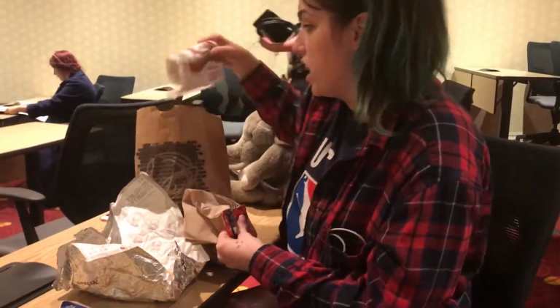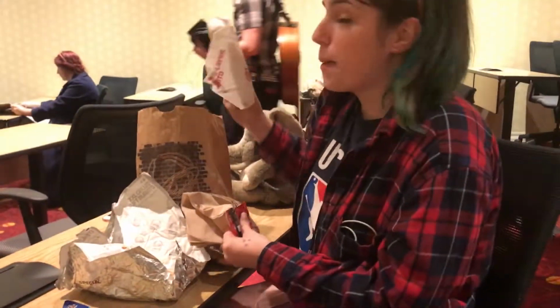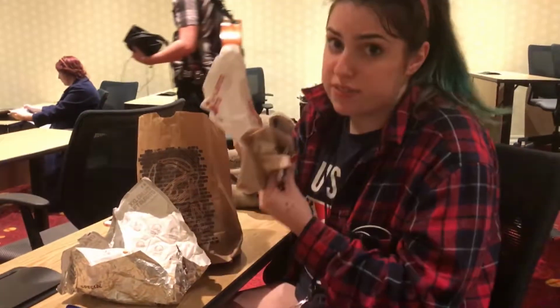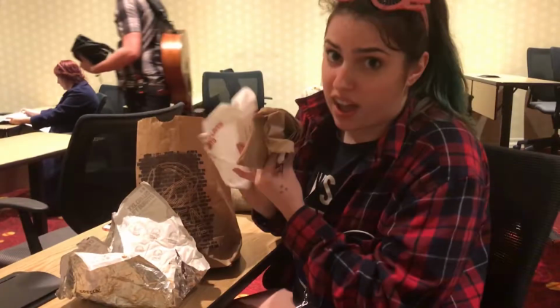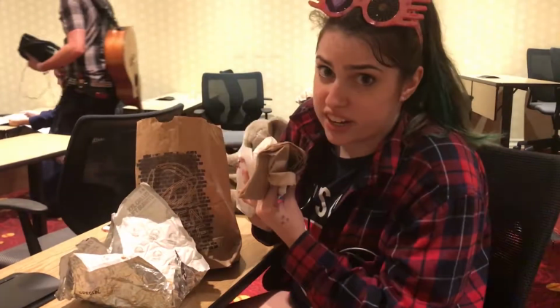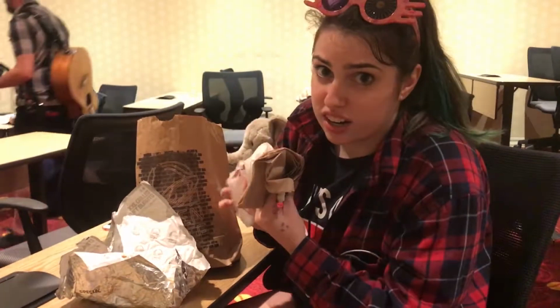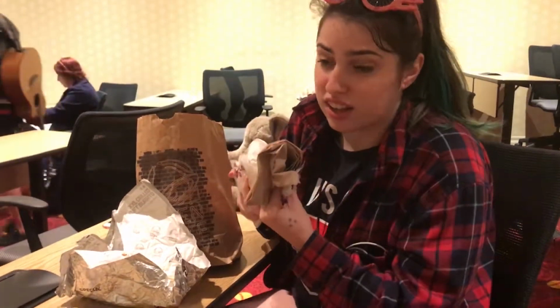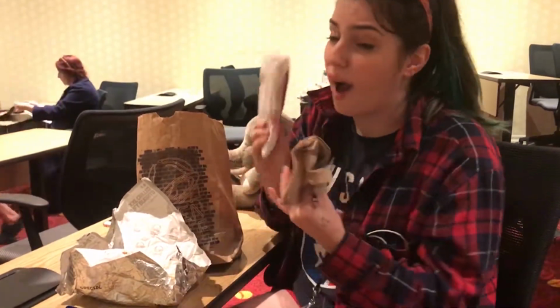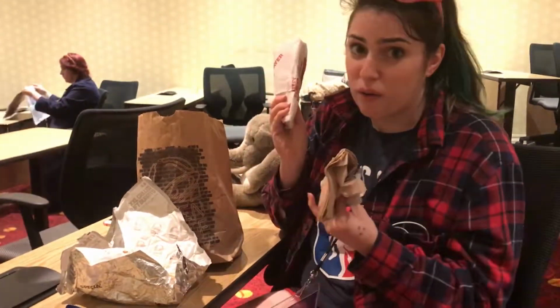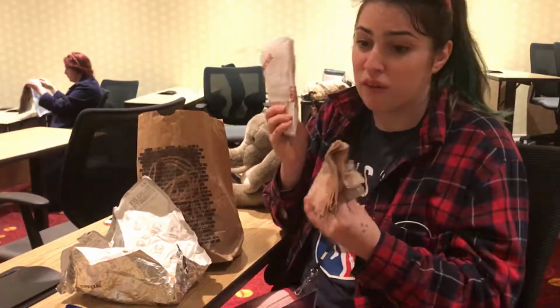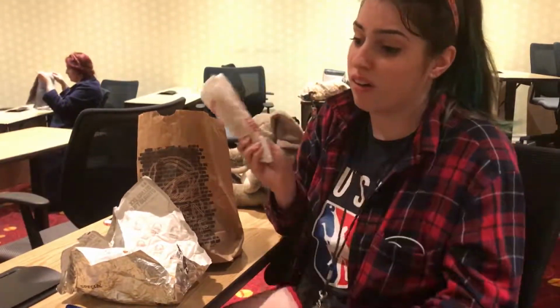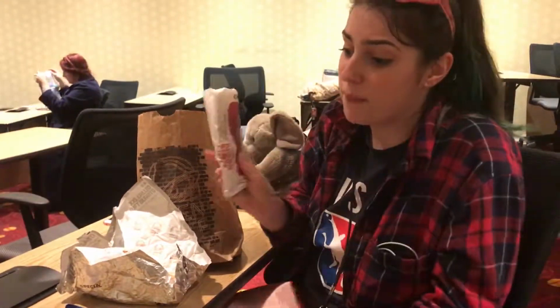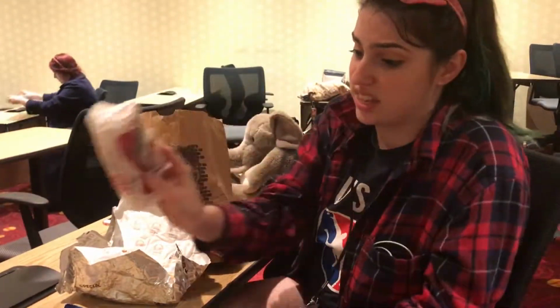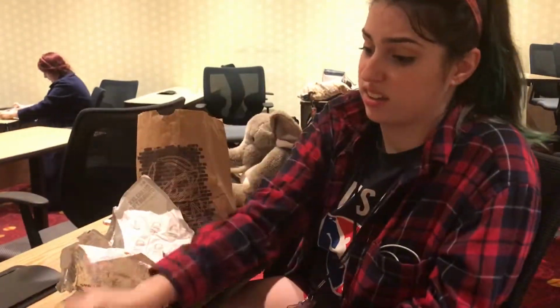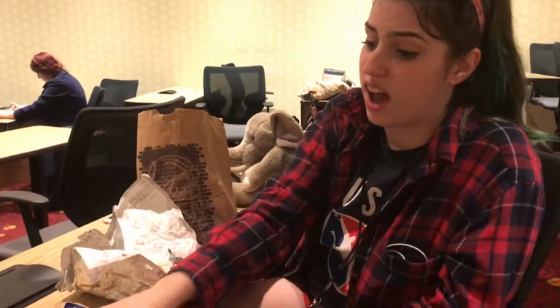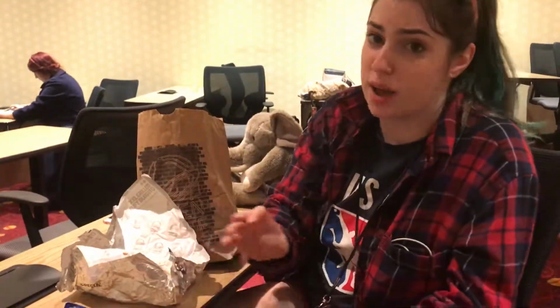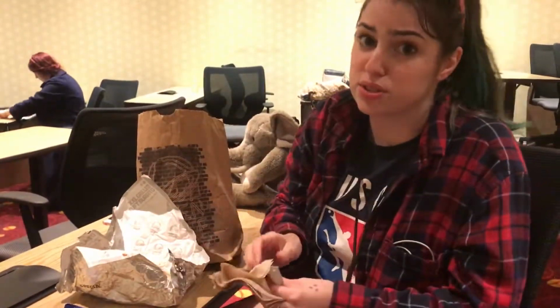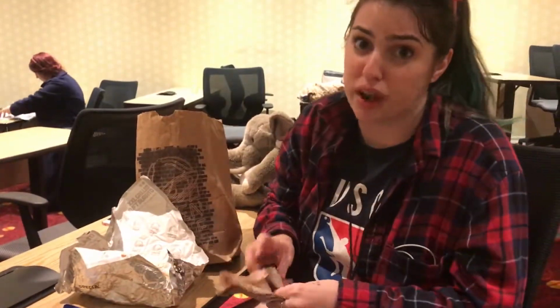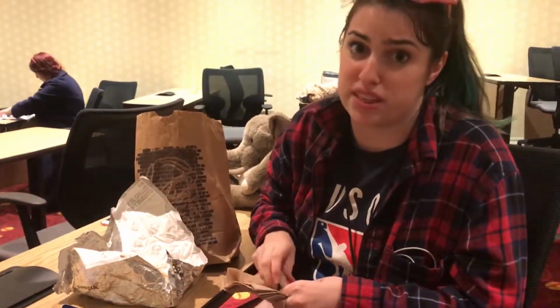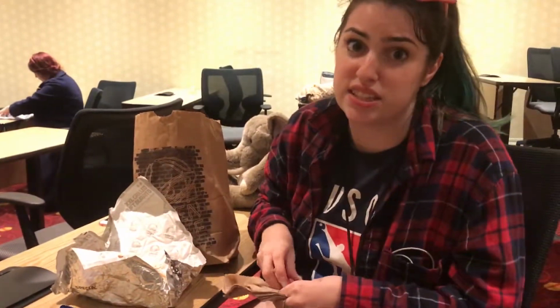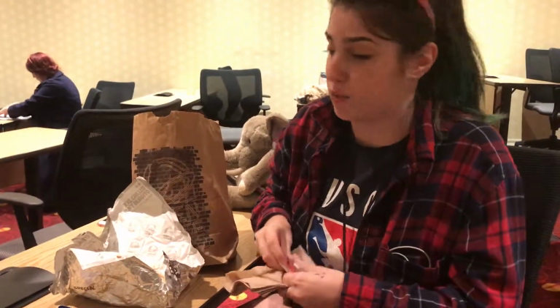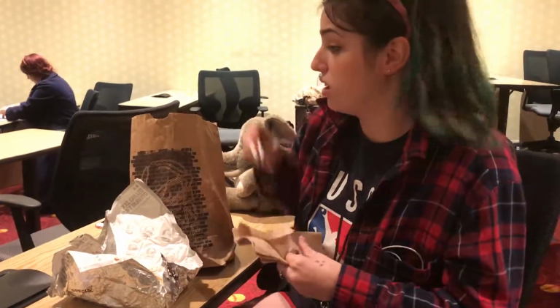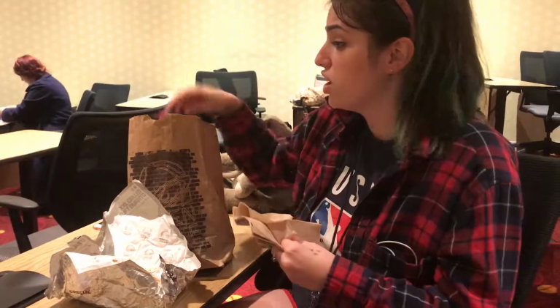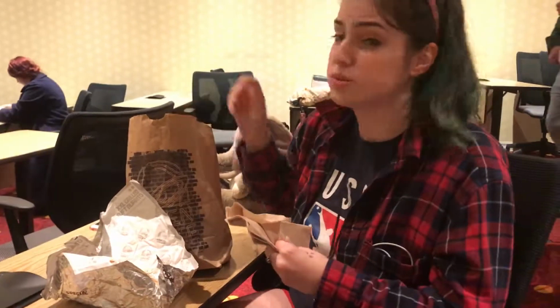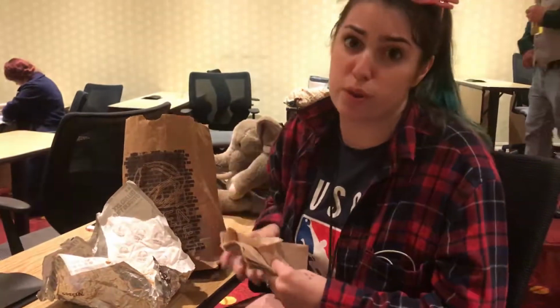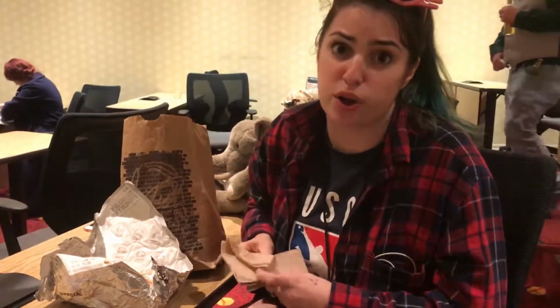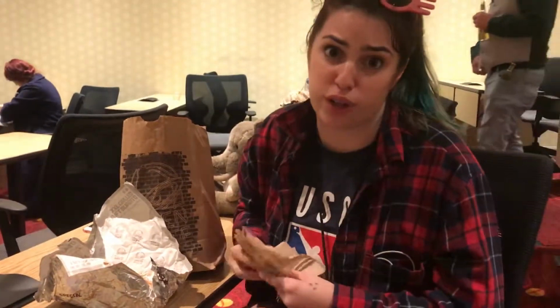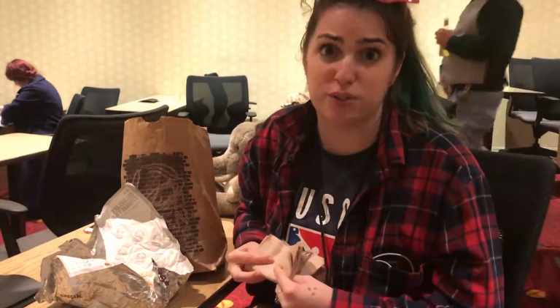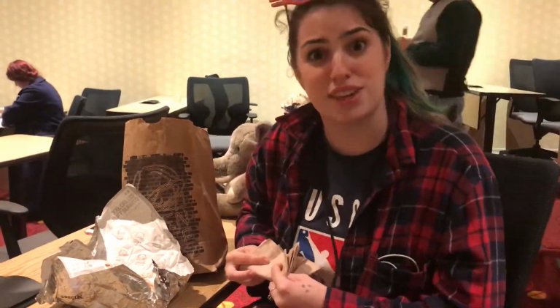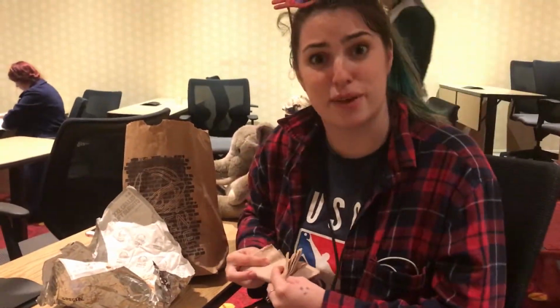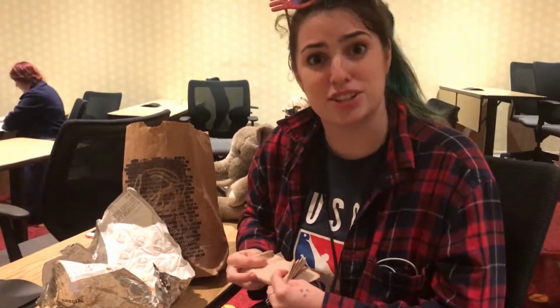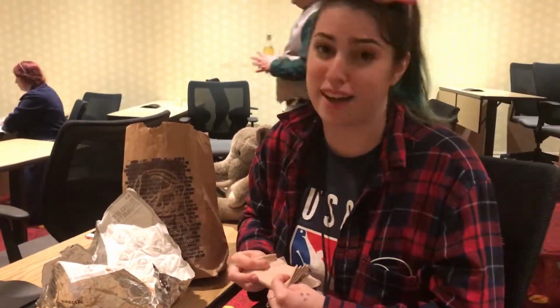And a beefy five layer. Wow. Amazing. I would absolutely recommend this to anyone — use my promo code below. Thank you so much. Bye.